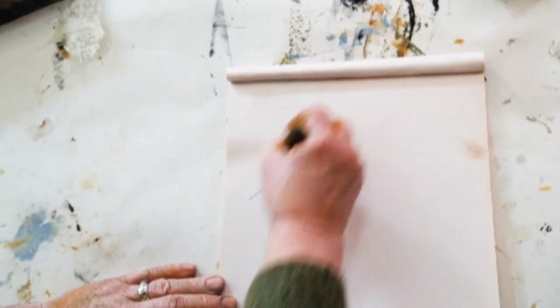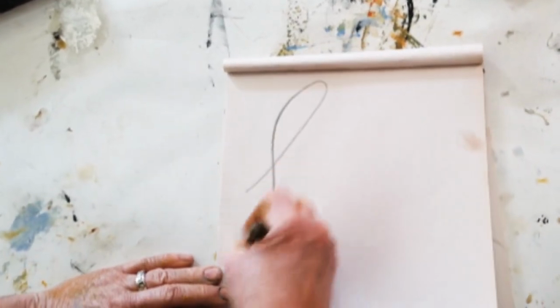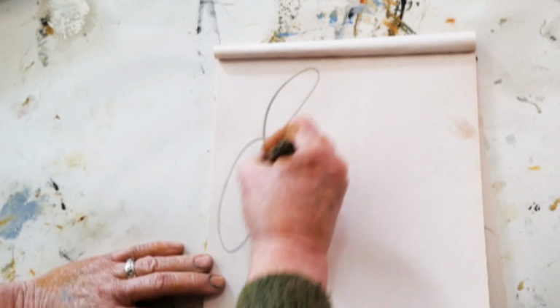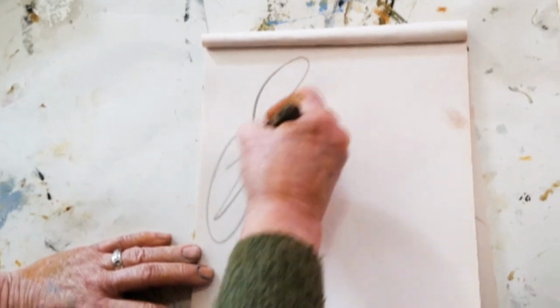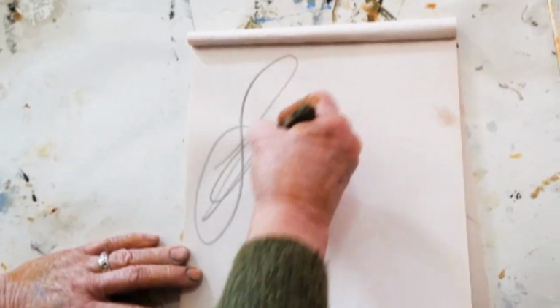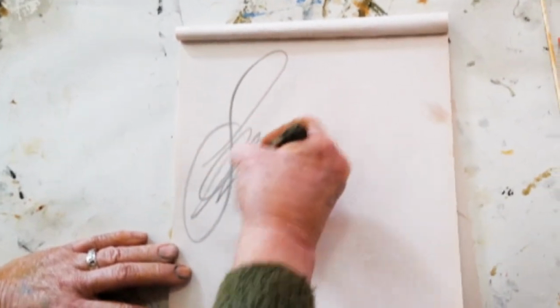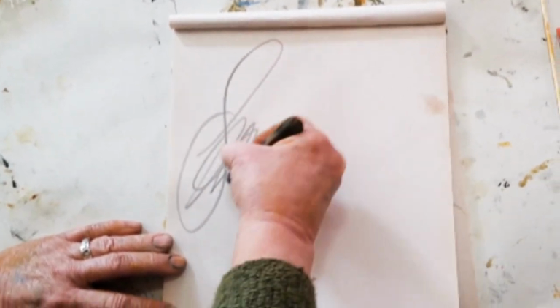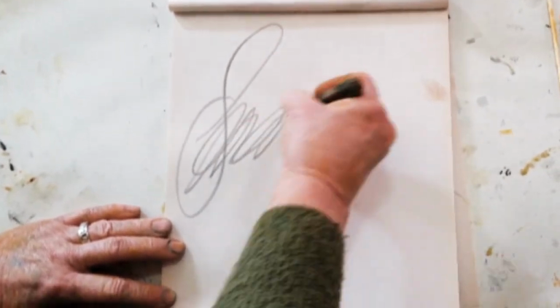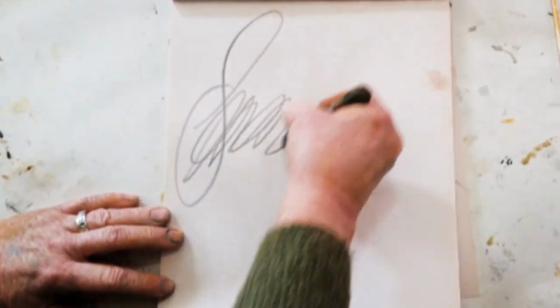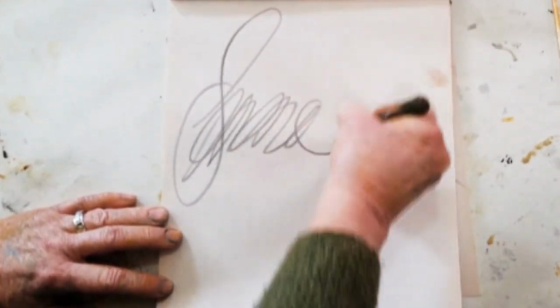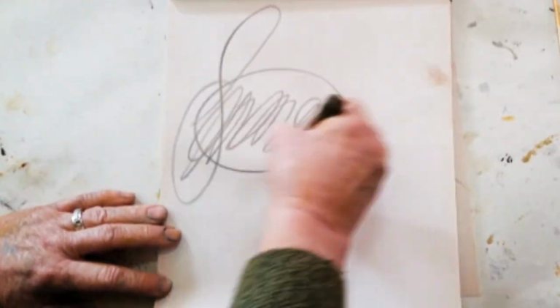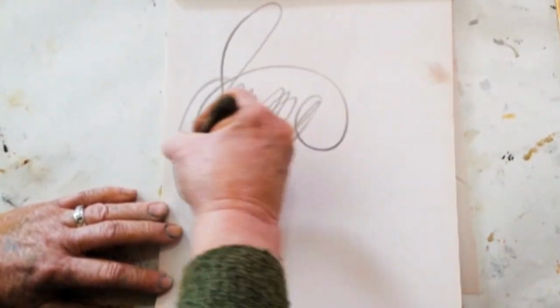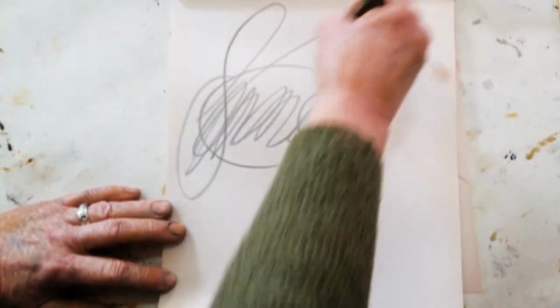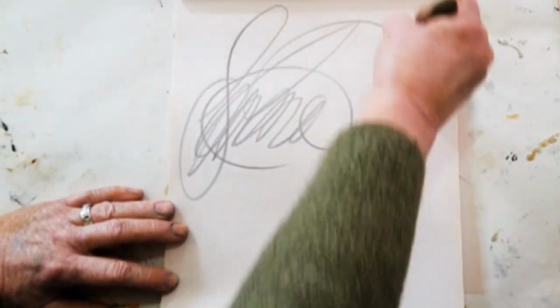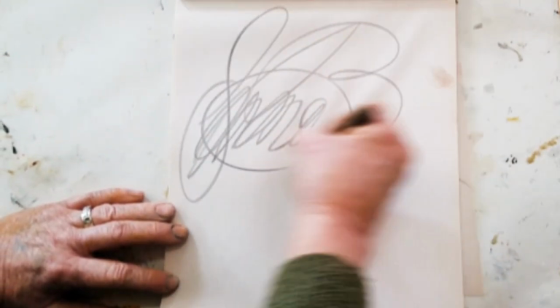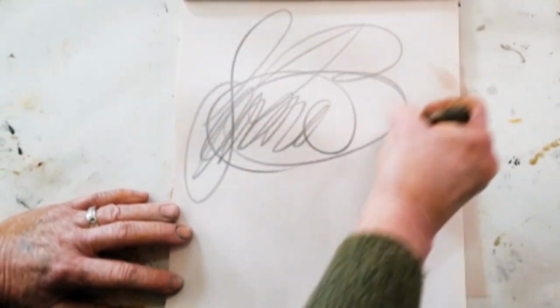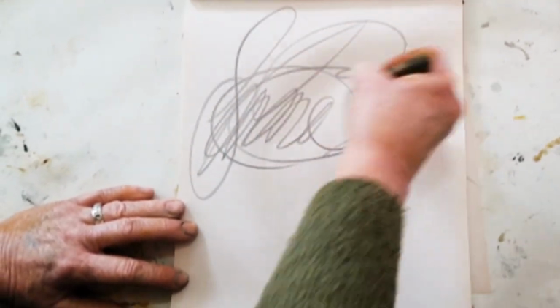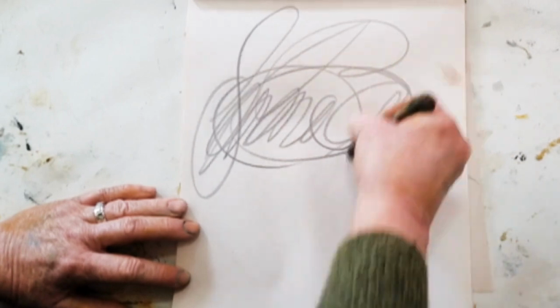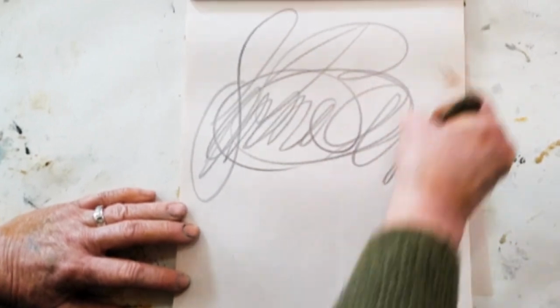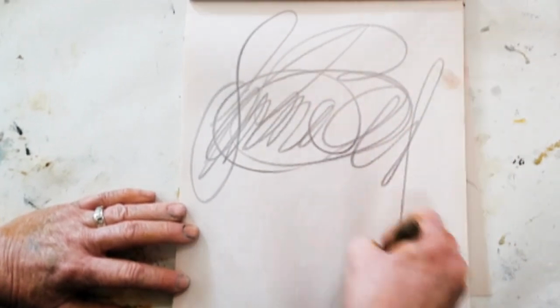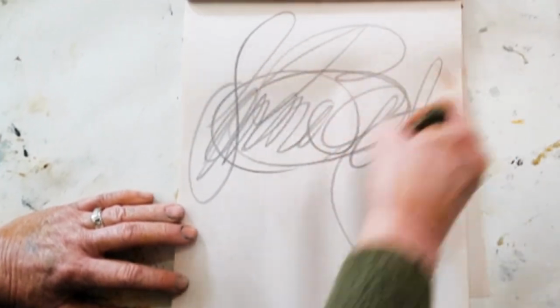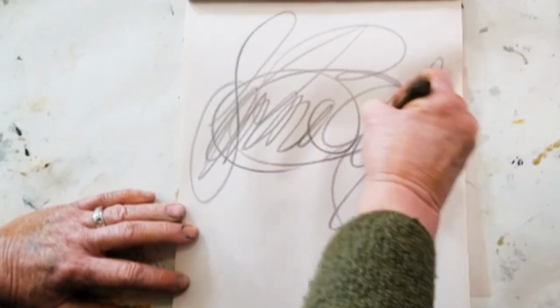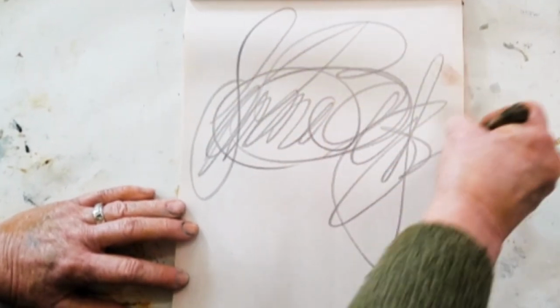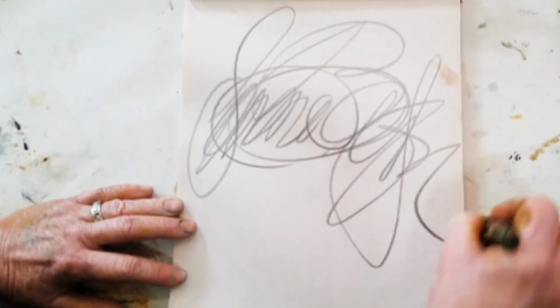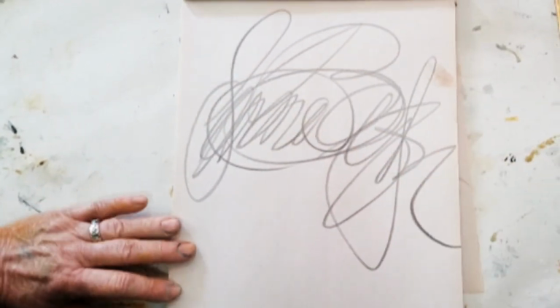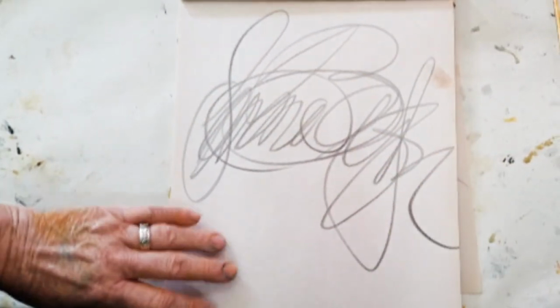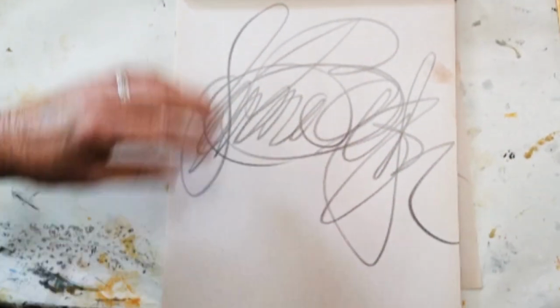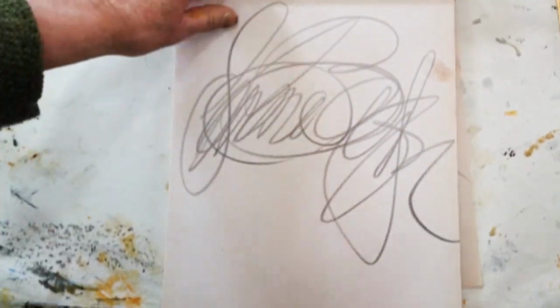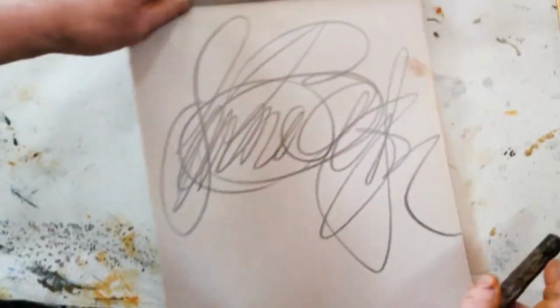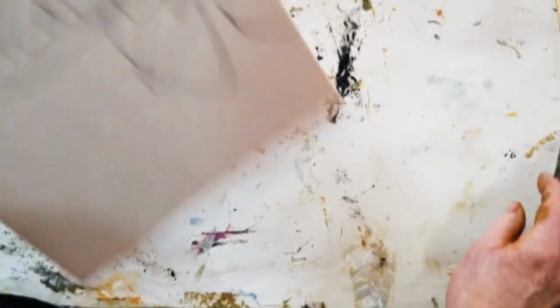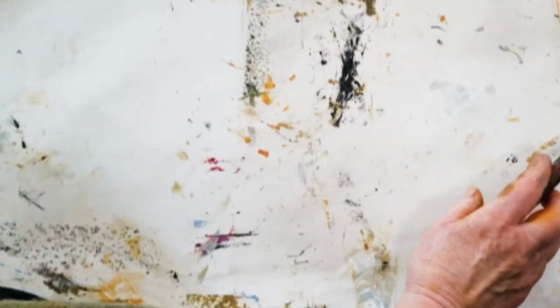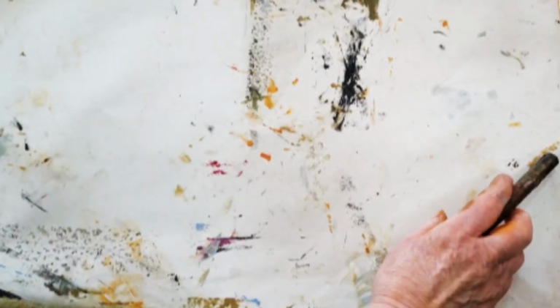I'll just show you how I might write my name so that it becomes asemic writing — I'm just kind of going over it. It's also scribbling. Scribbling is good.